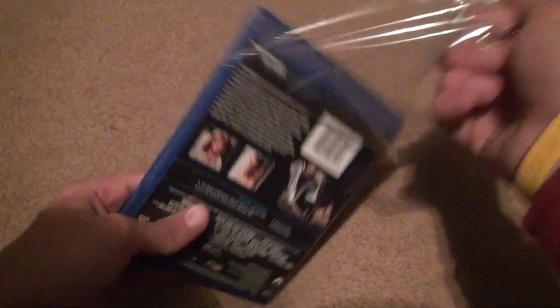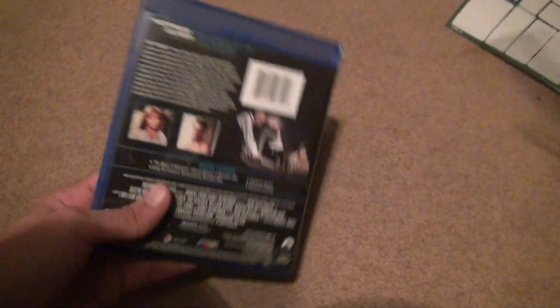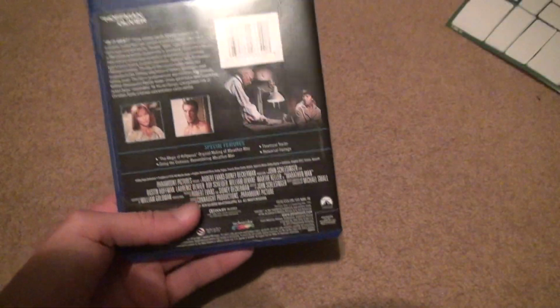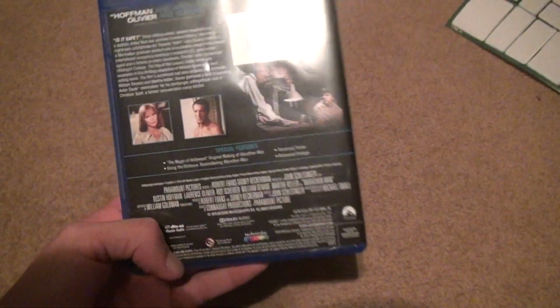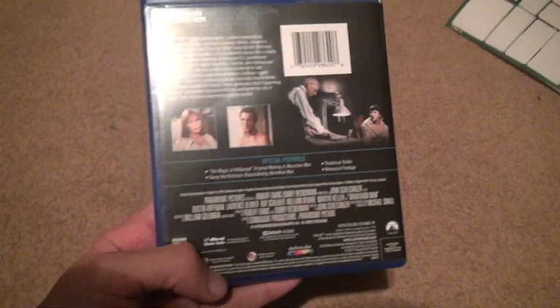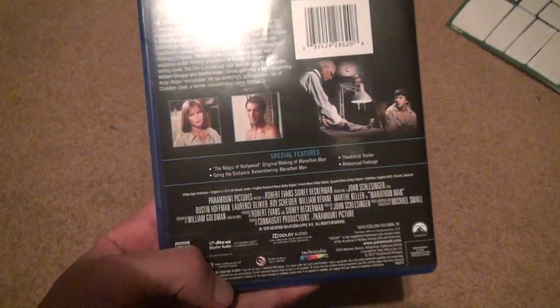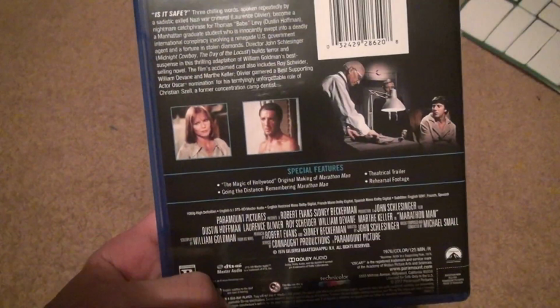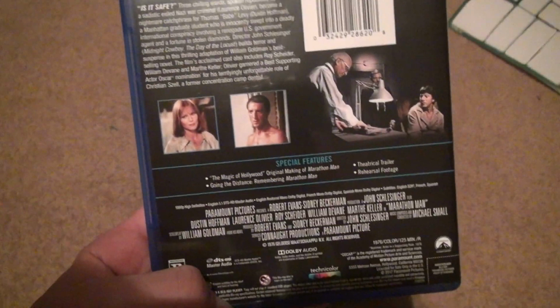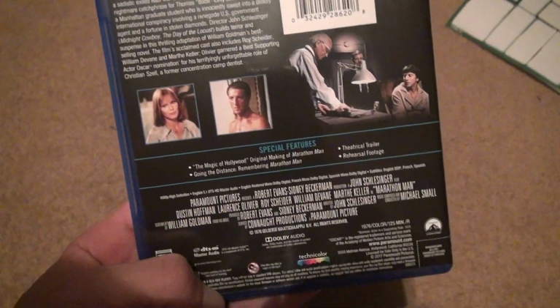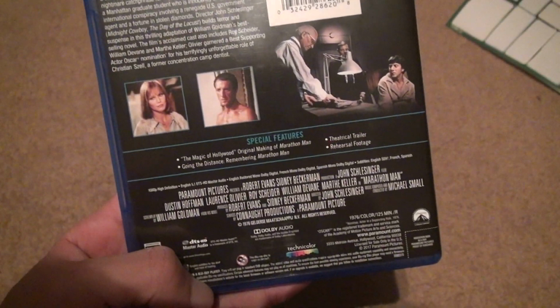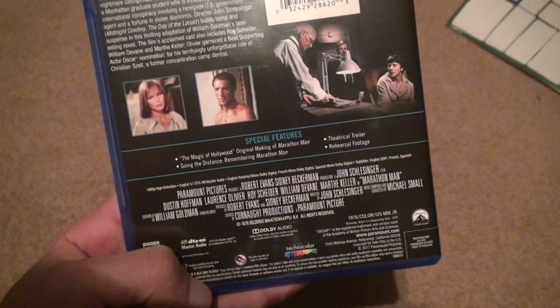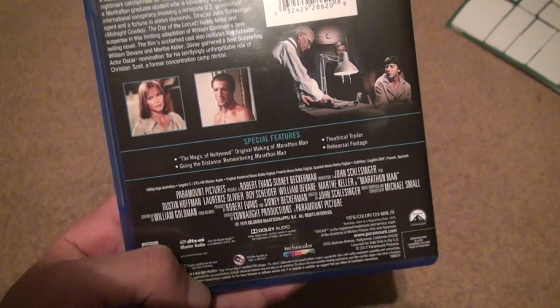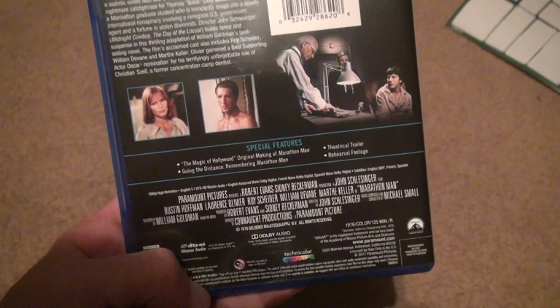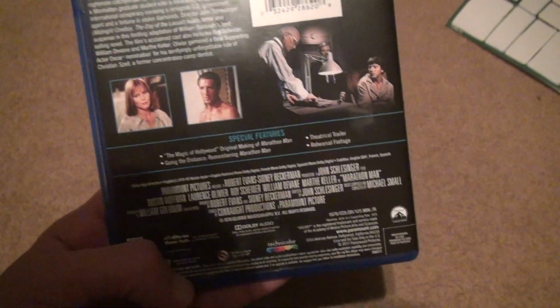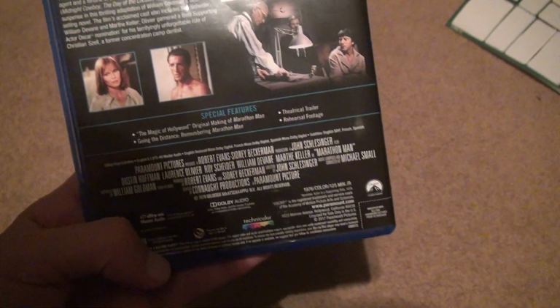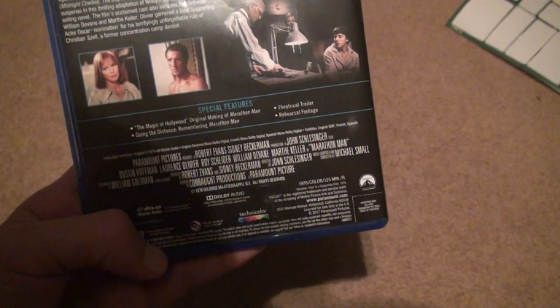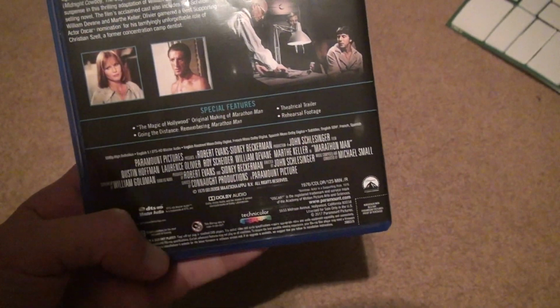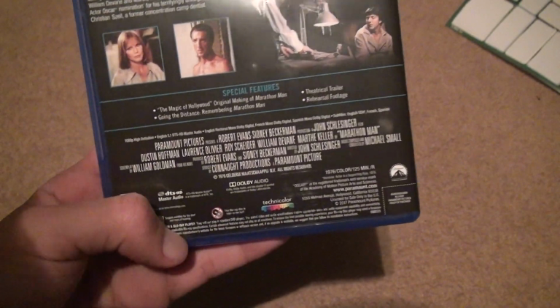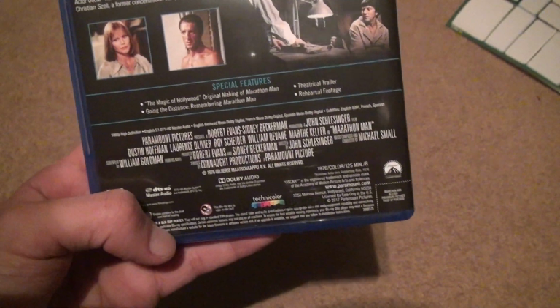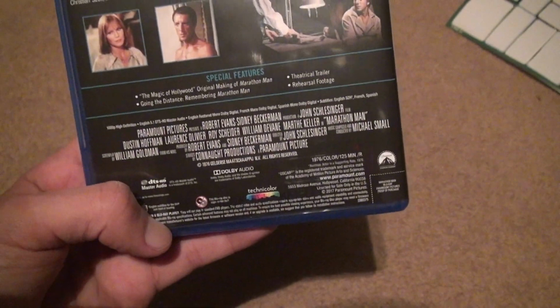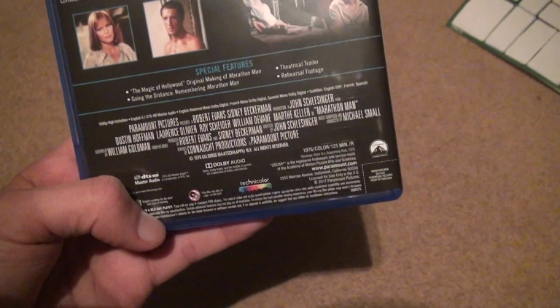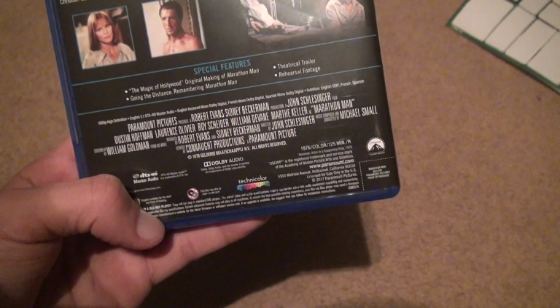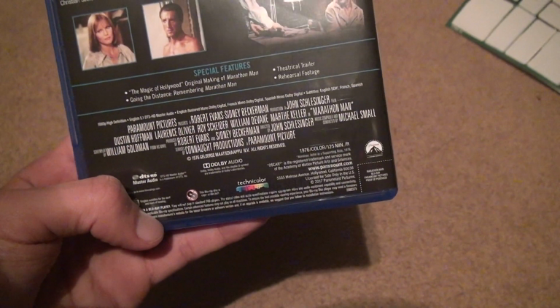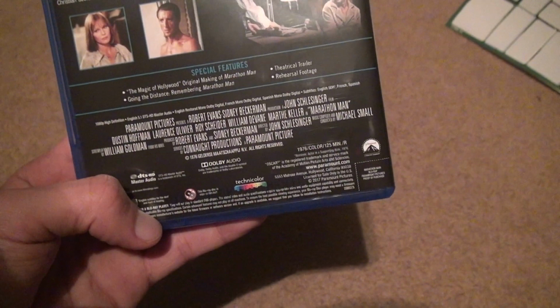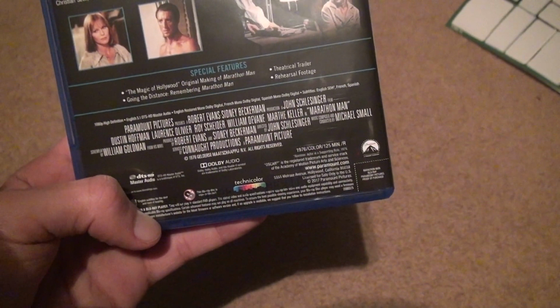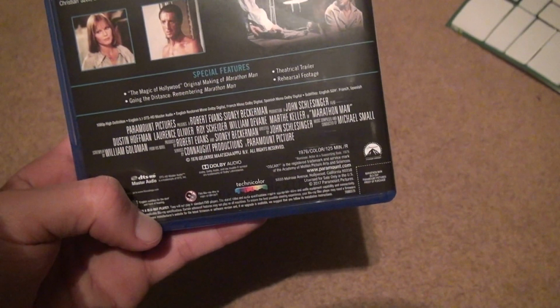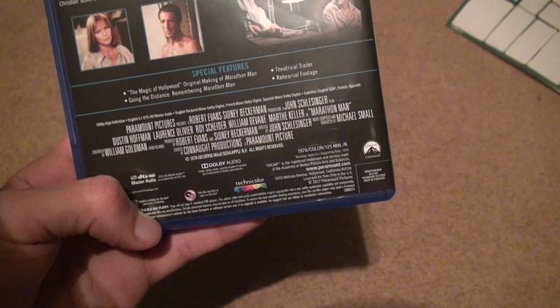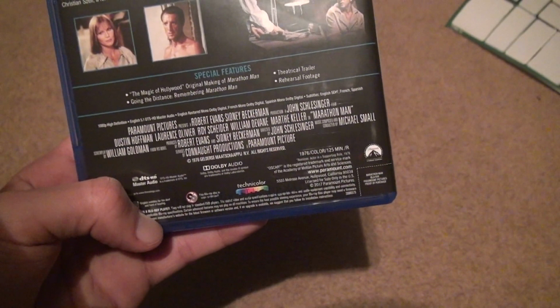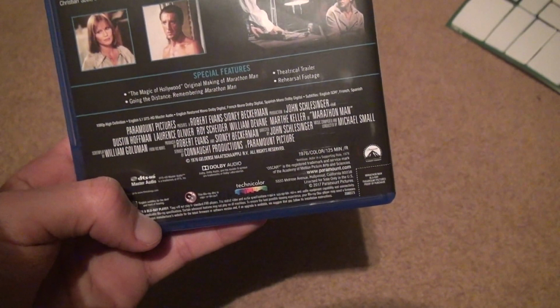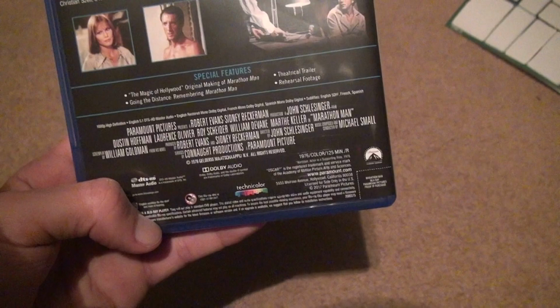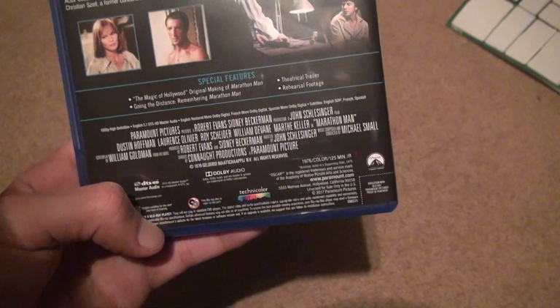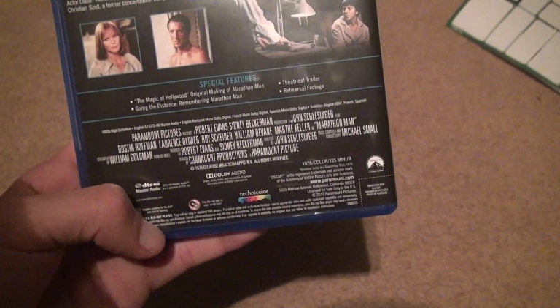So we're going to see what kind of audio it gives you. Because a lot of the older movies — not all the time. Yeah, it's a mono. Nope, you get 5.1.